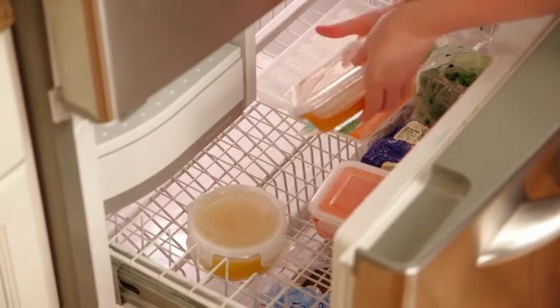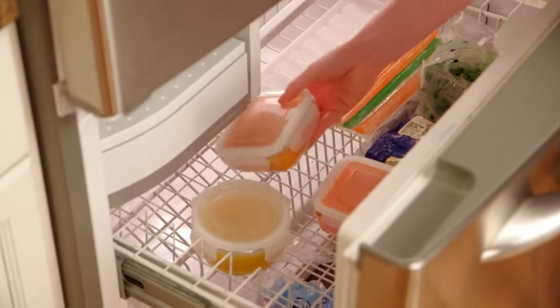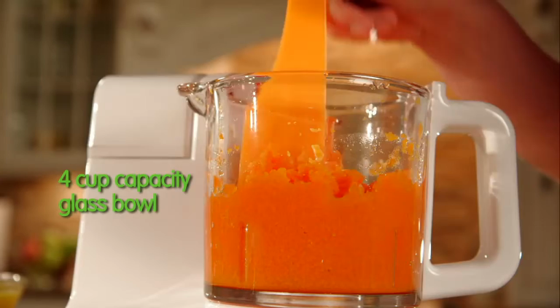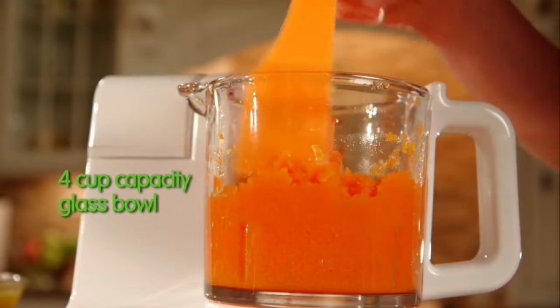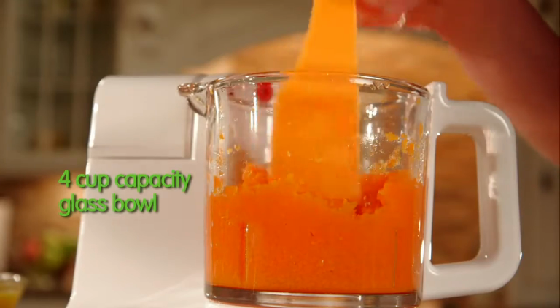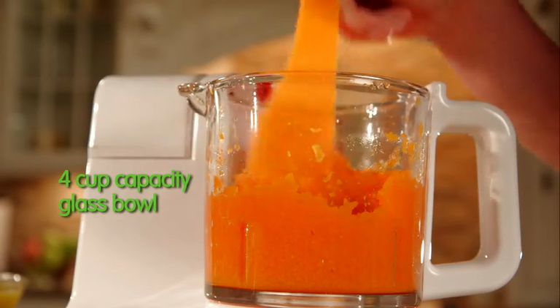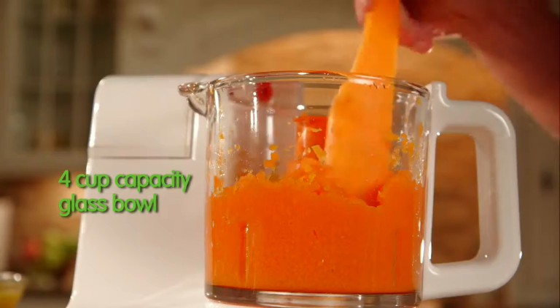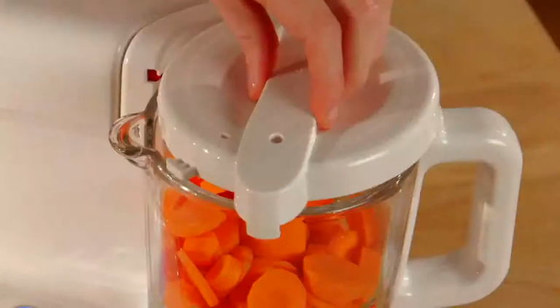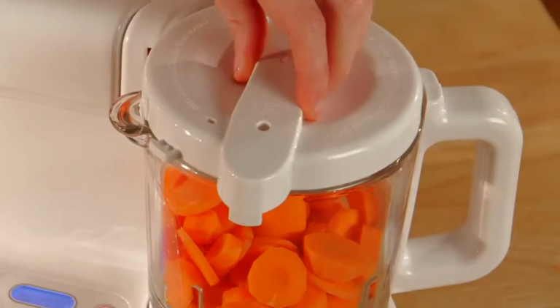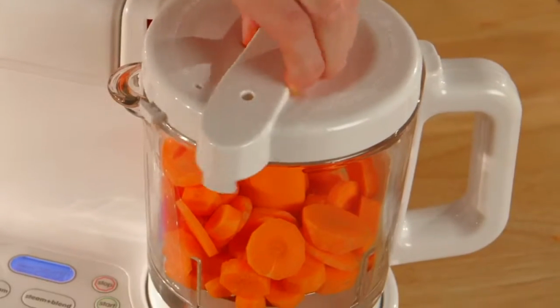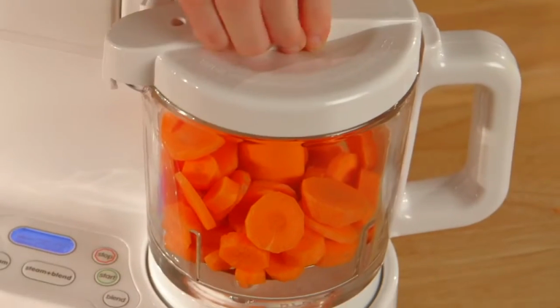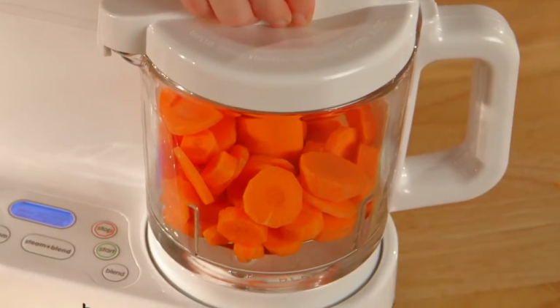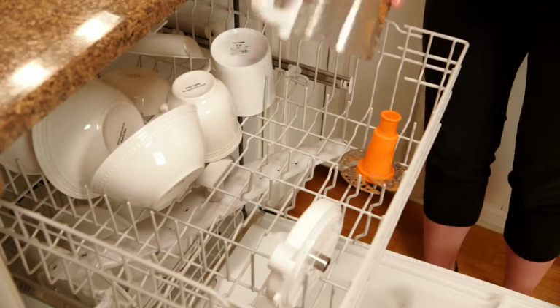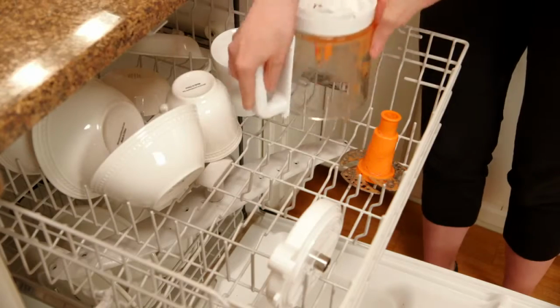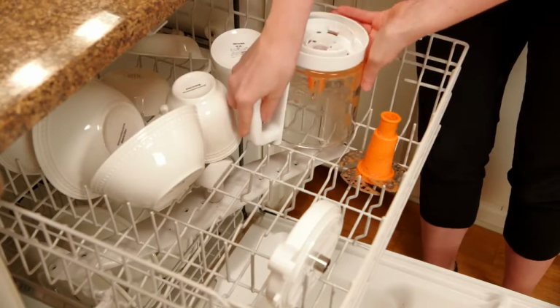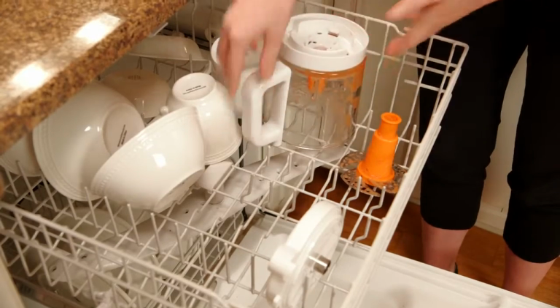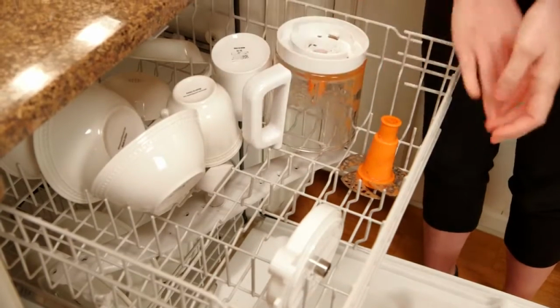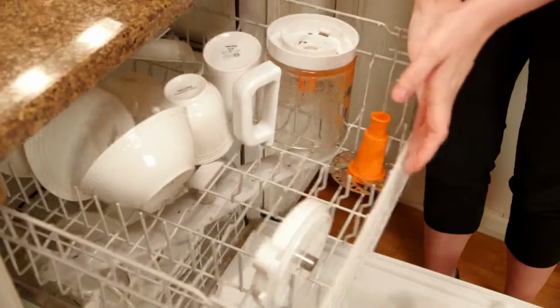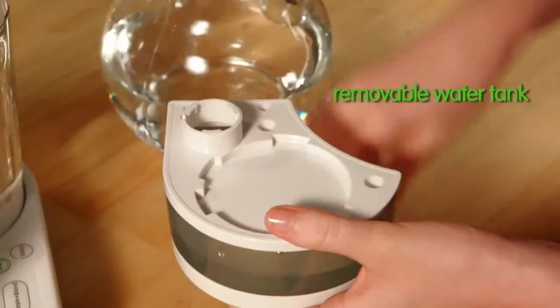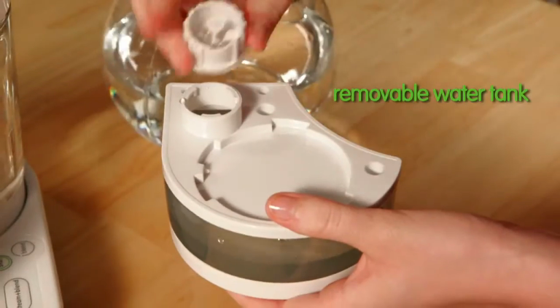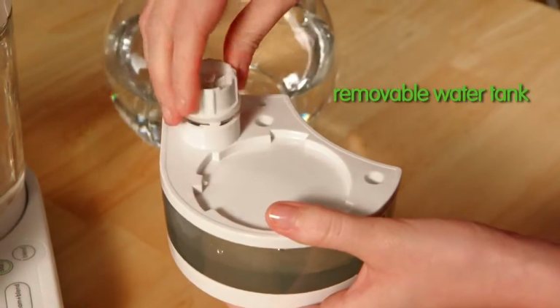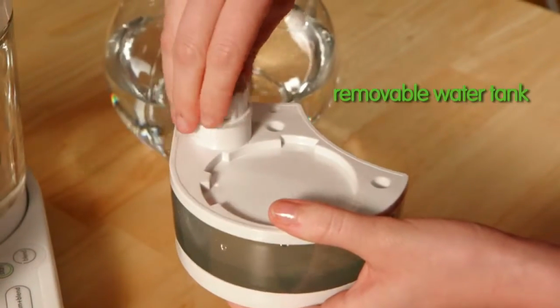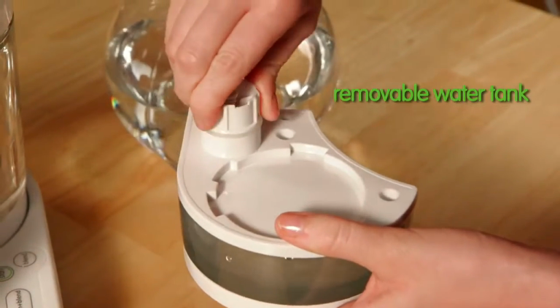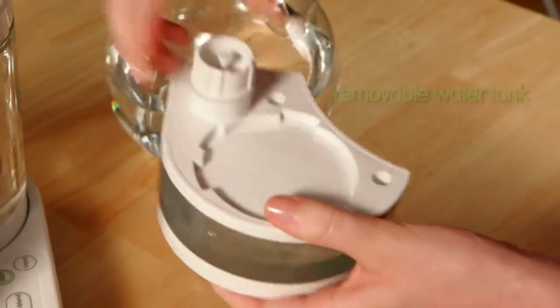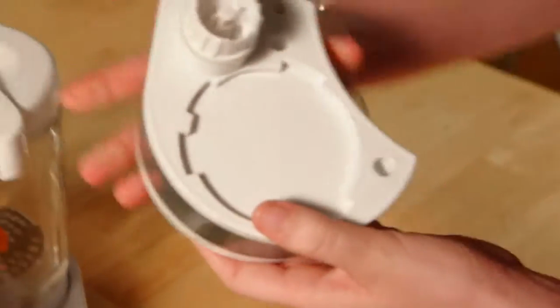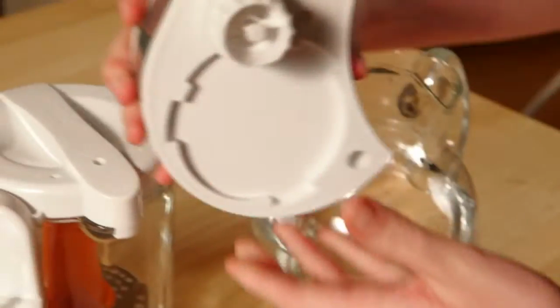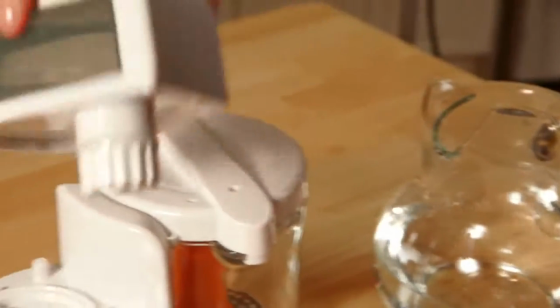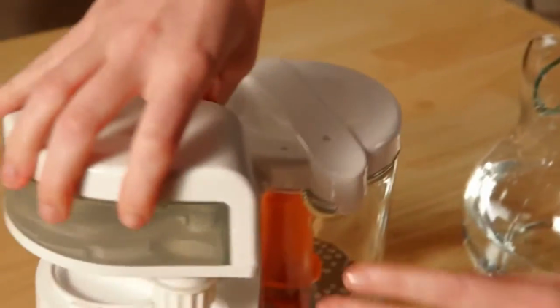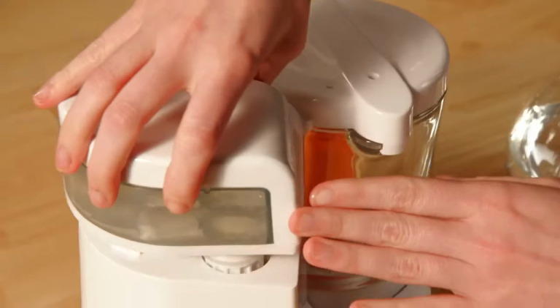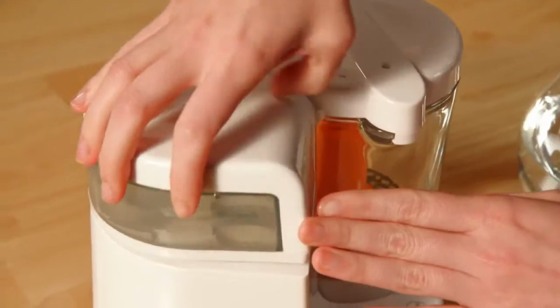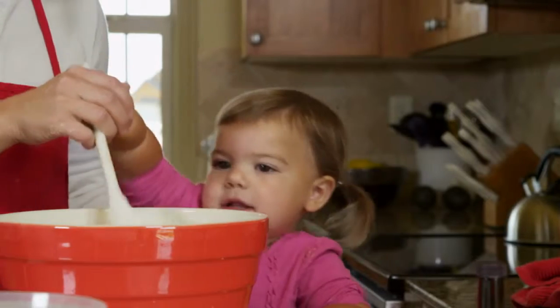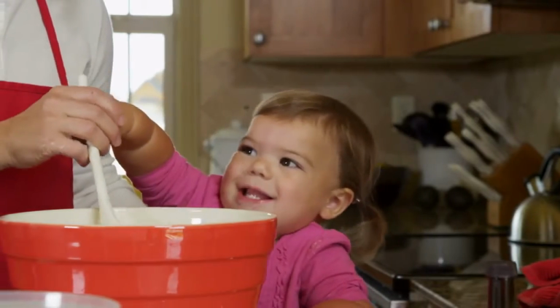Baby Bretza makes up to four cups of food at a time. Our glass bowl is safe for baby and safe to put in the dishwasher. The water tank is easy to fill and just as easy to clean.